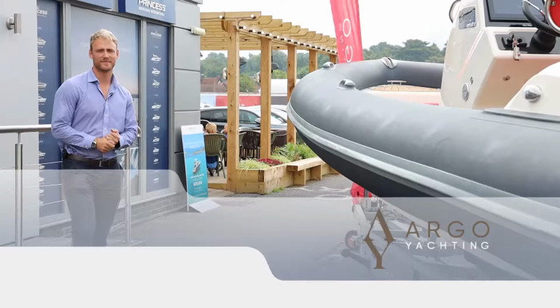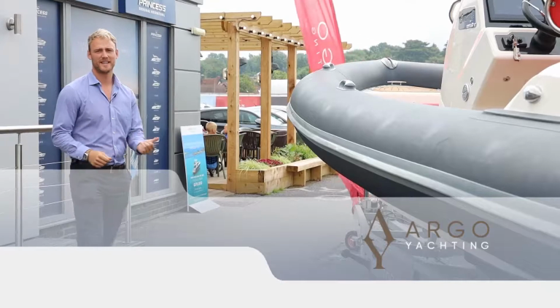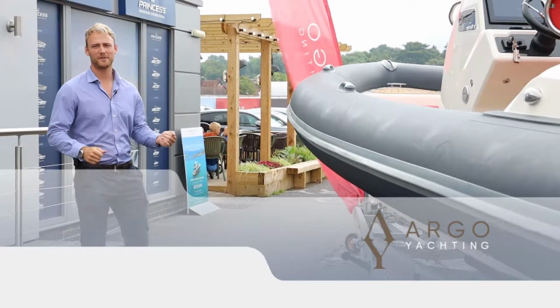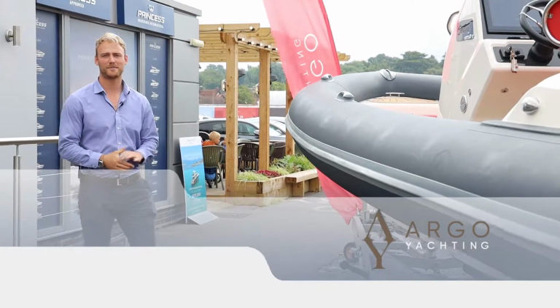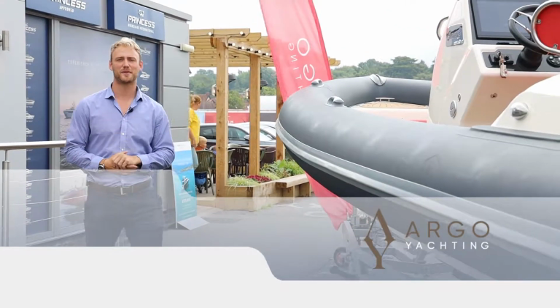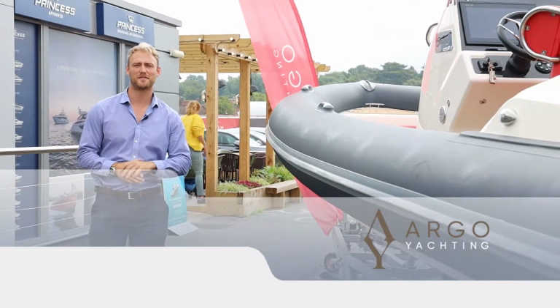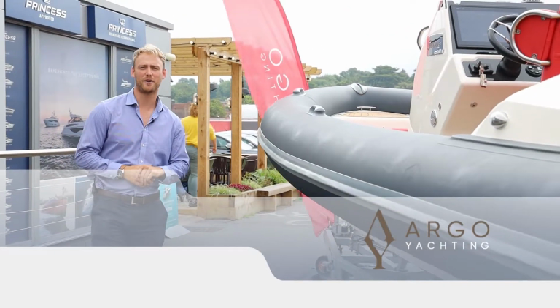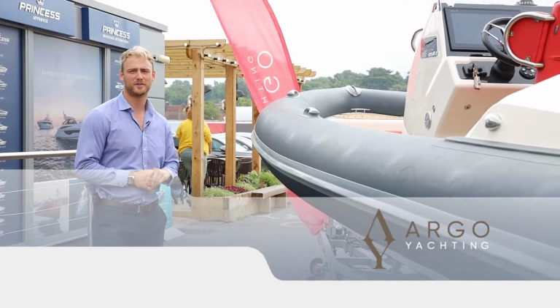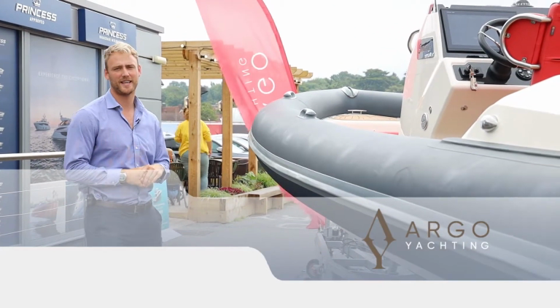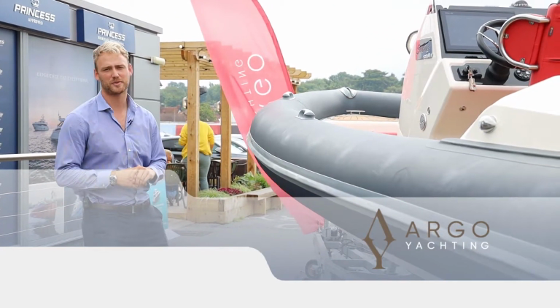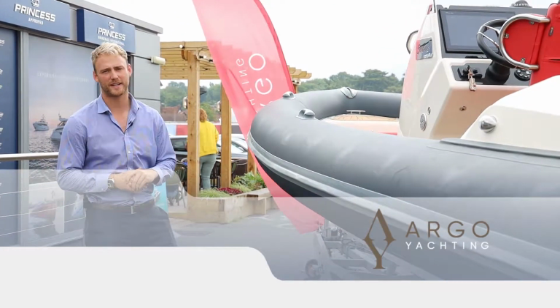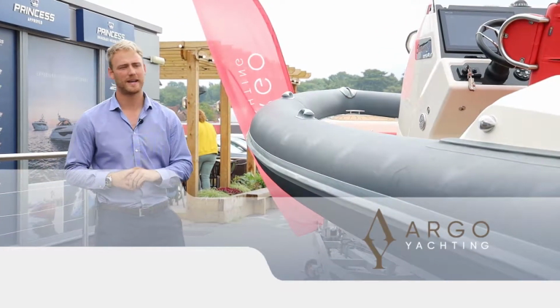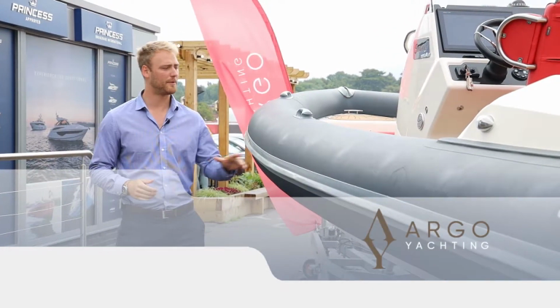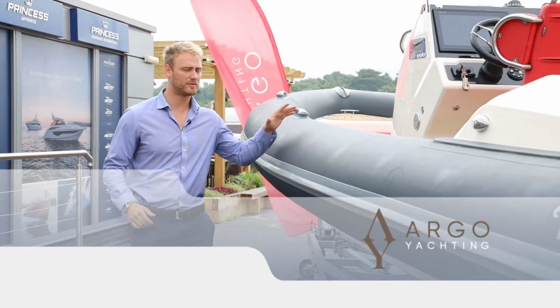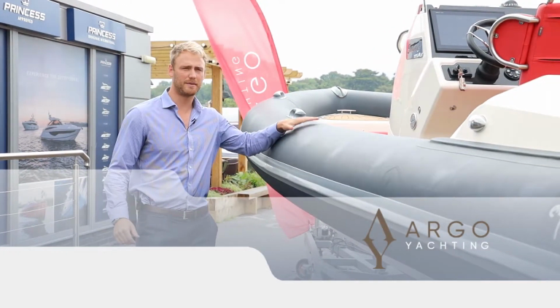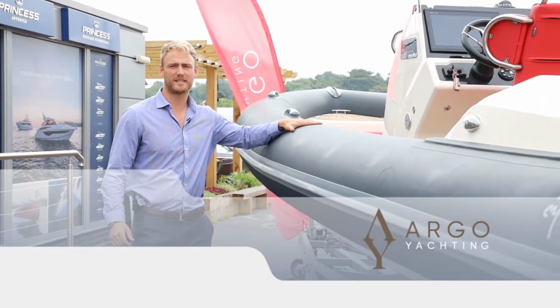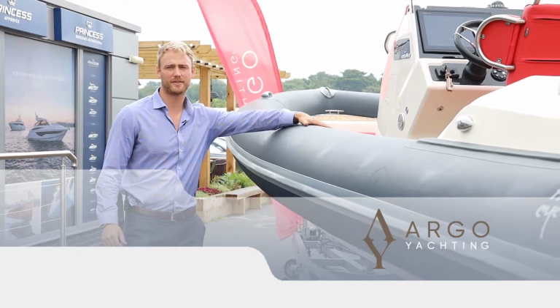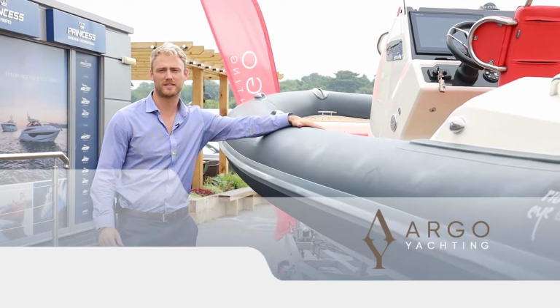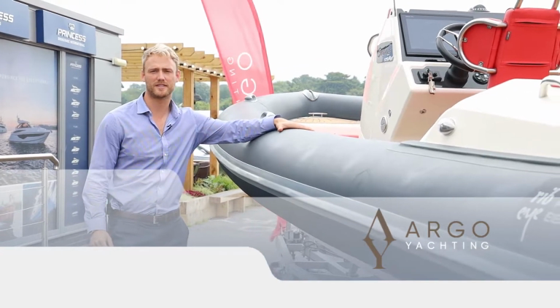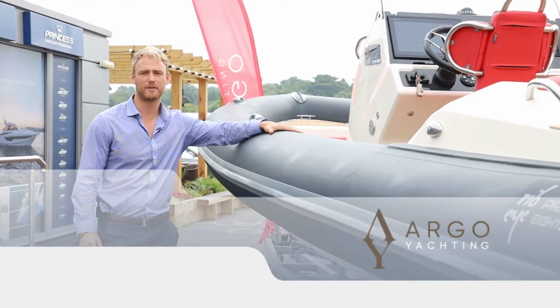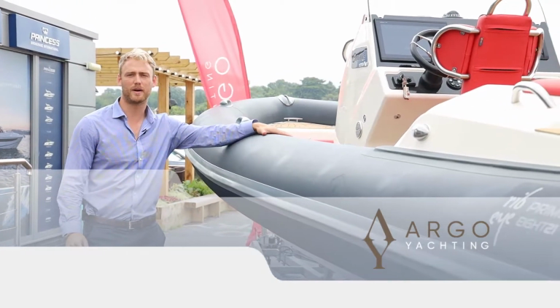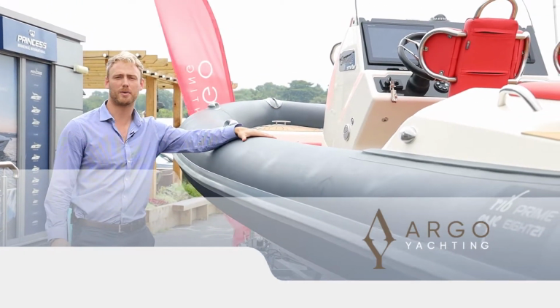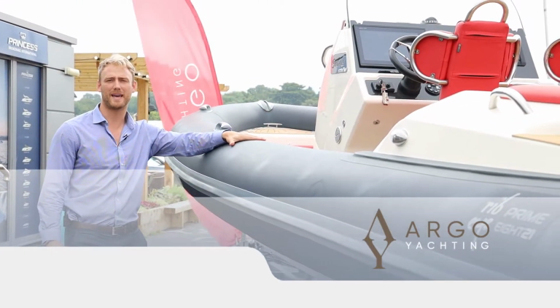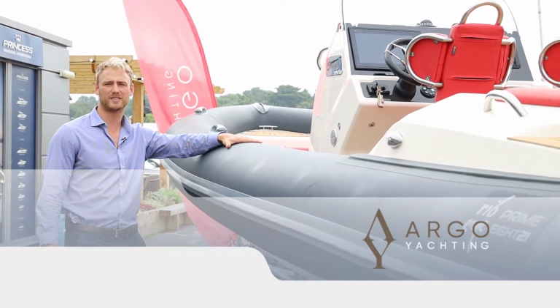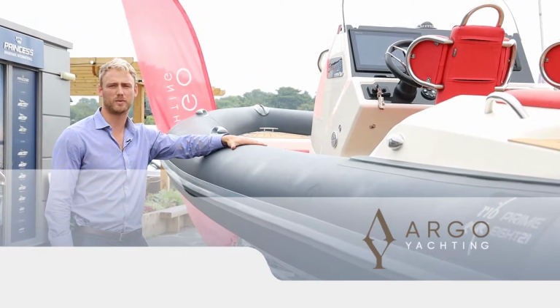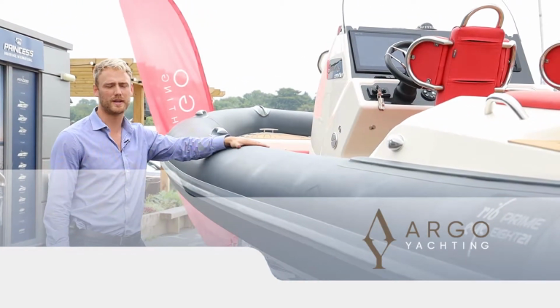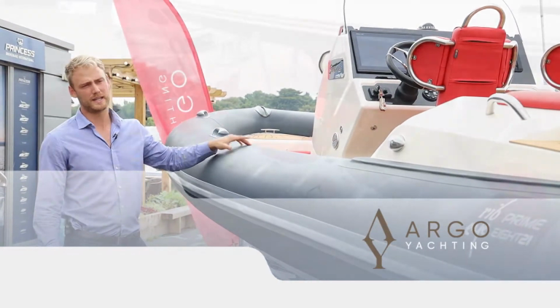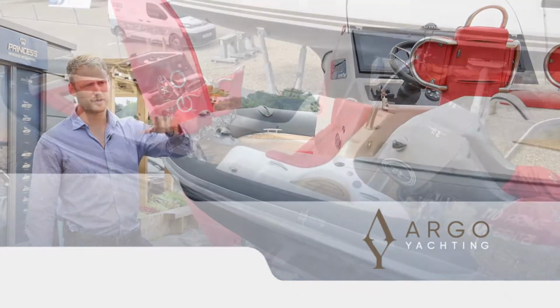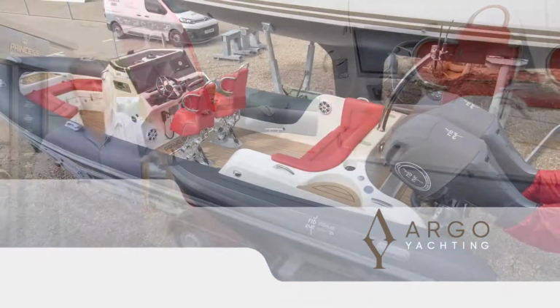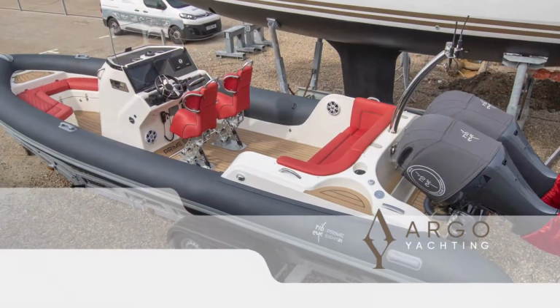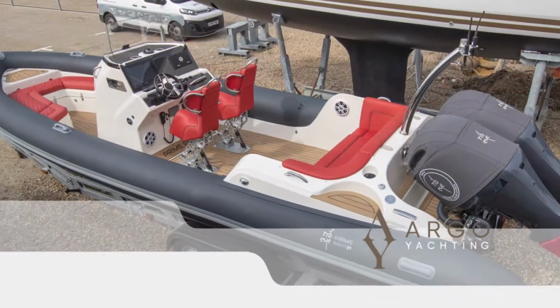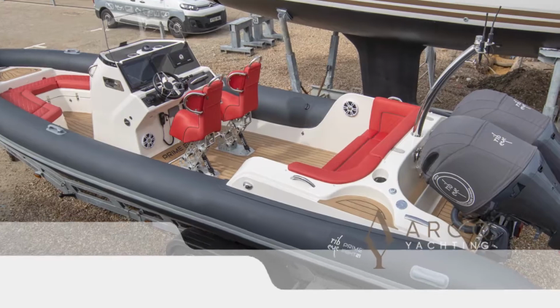Hello, I'm Charles Wilkinson from Argo Yachting here in Swanwick, and here we have this really impressive 2019 Ribeye Prime 821. Let's have a look at the engines and then we'll drop on the boat.